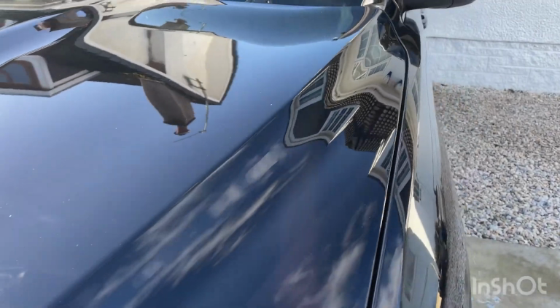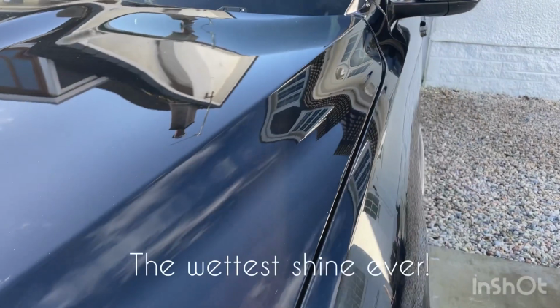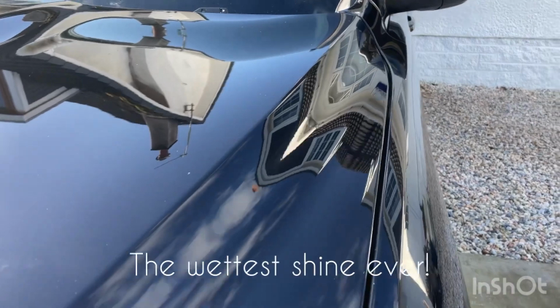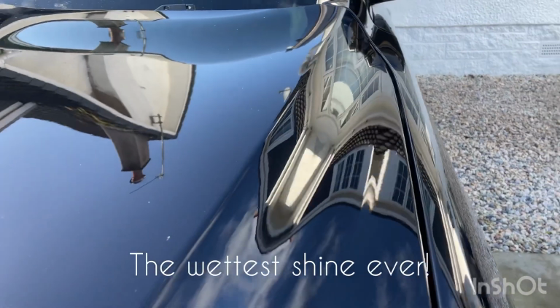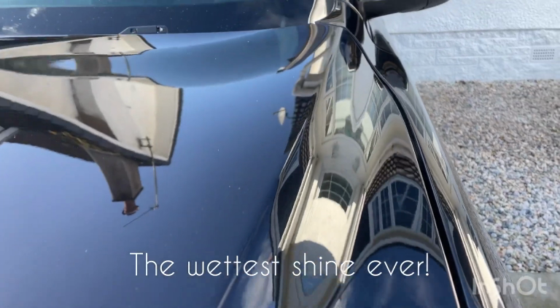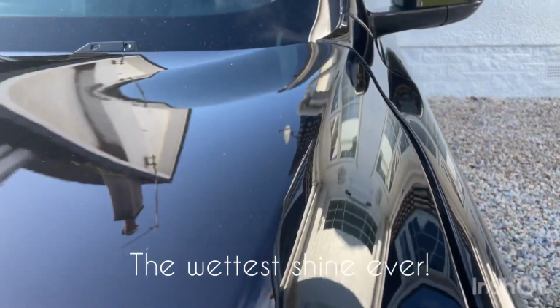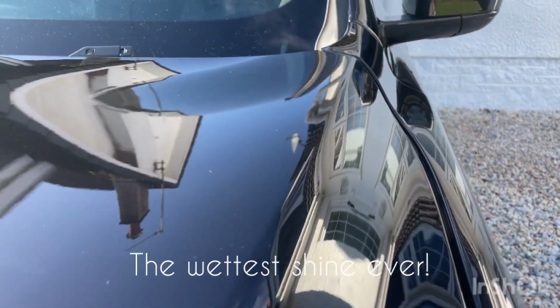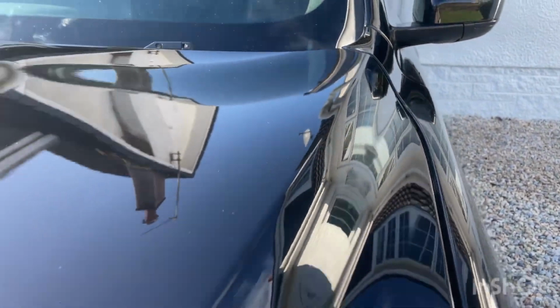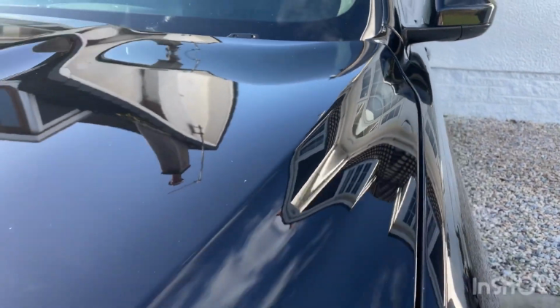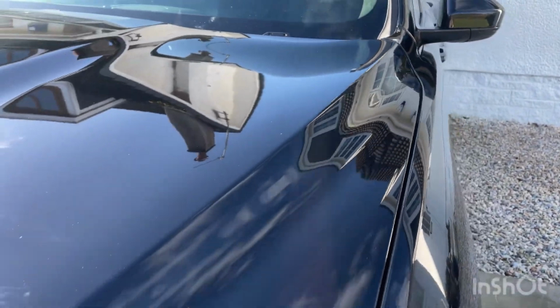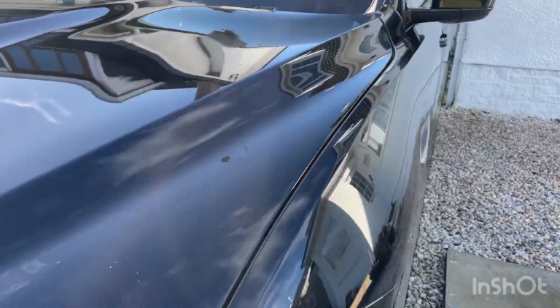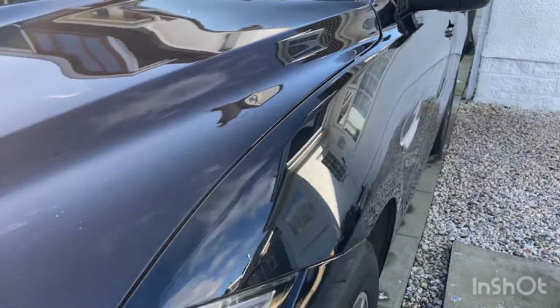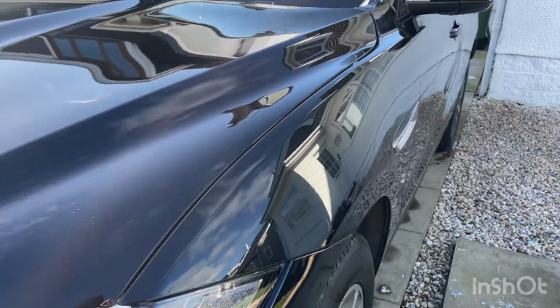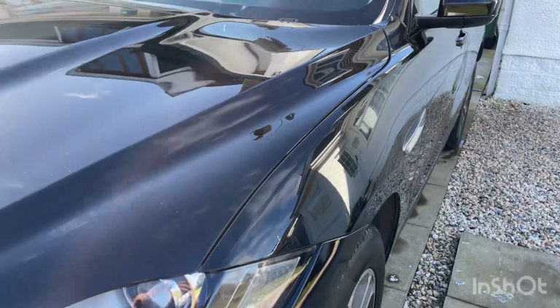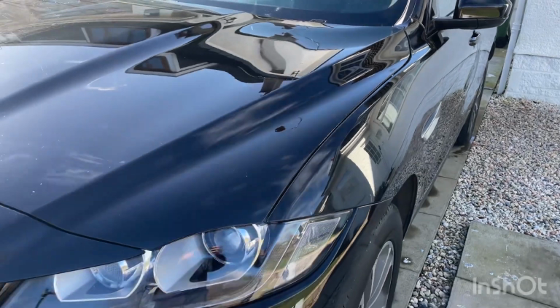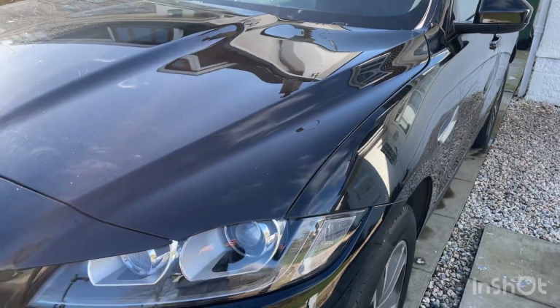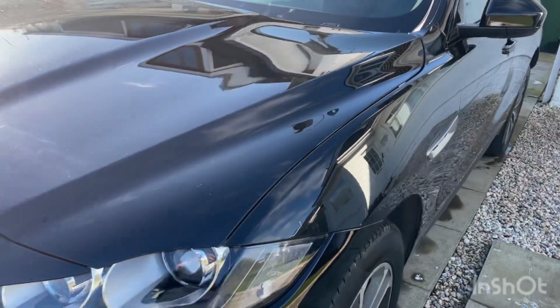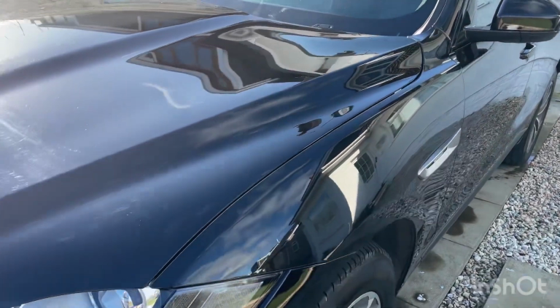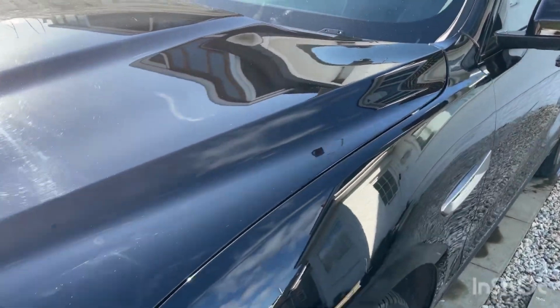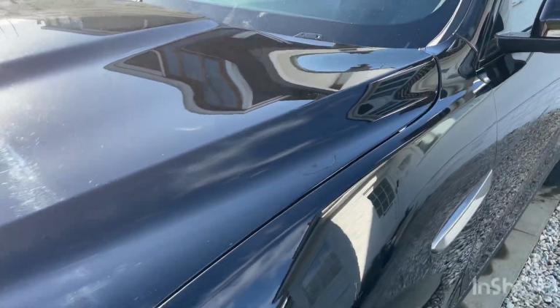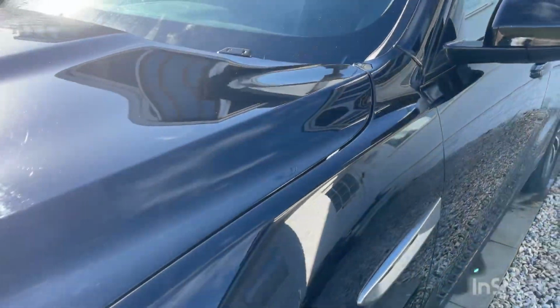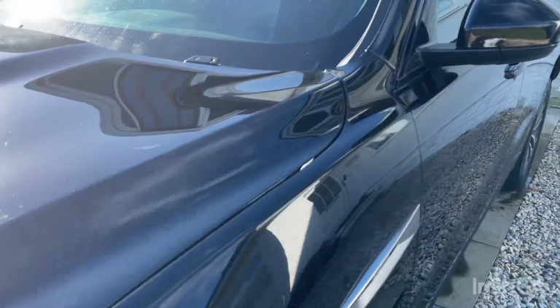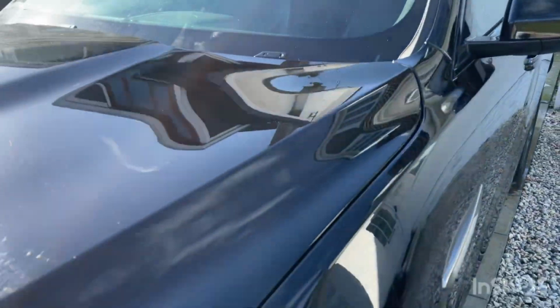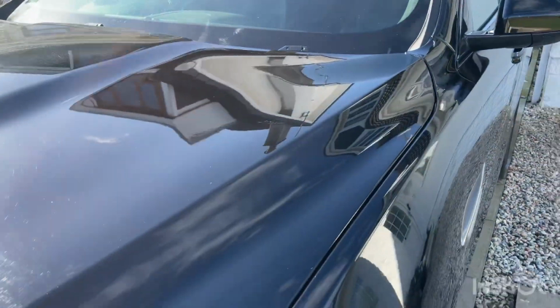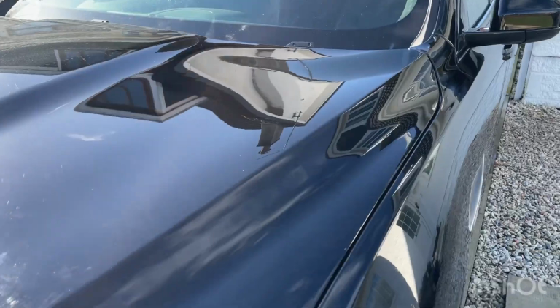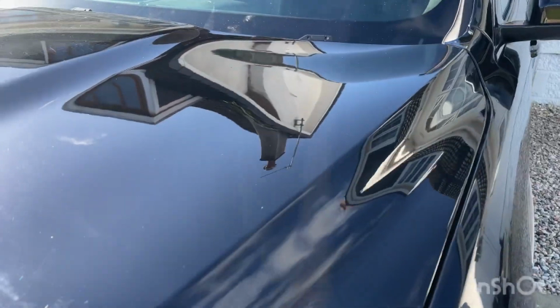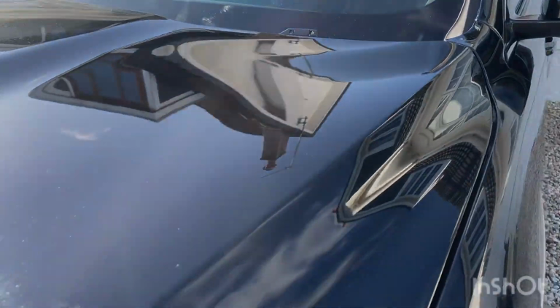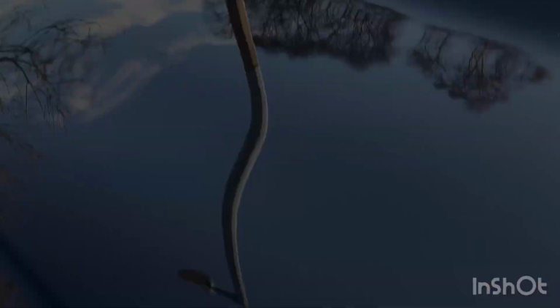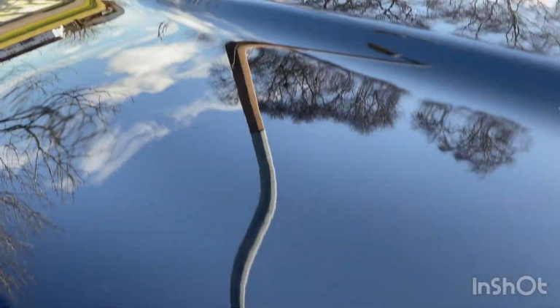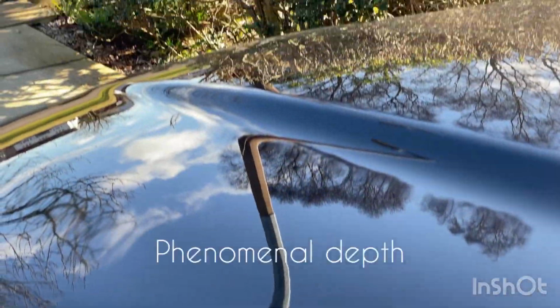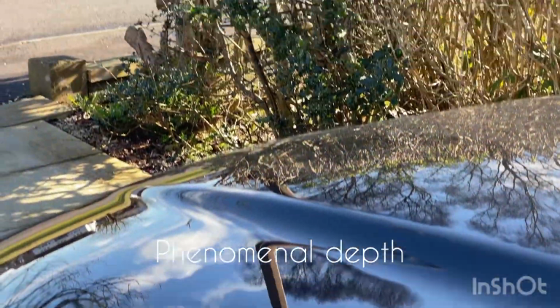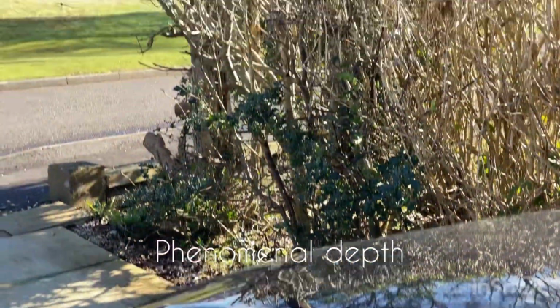As you can see, especially up in the top right-hand corner, the wetness, the gloss is absolutely immense. This is without a doubt a range-topping wax — the best wax we have ever made. Just look at the depth there.